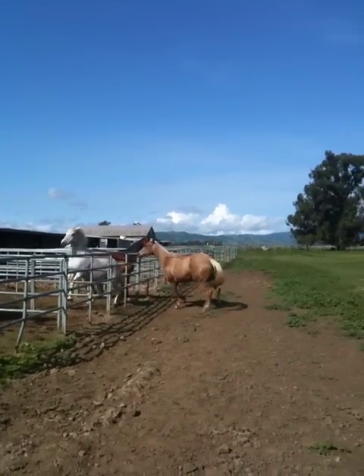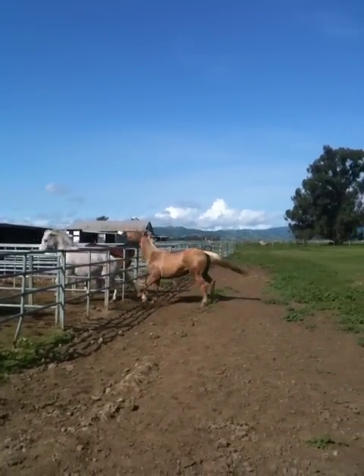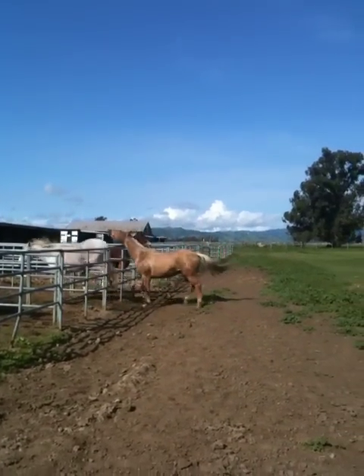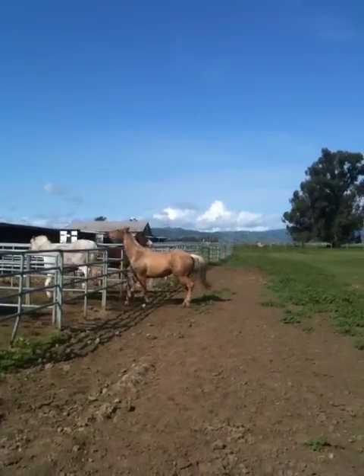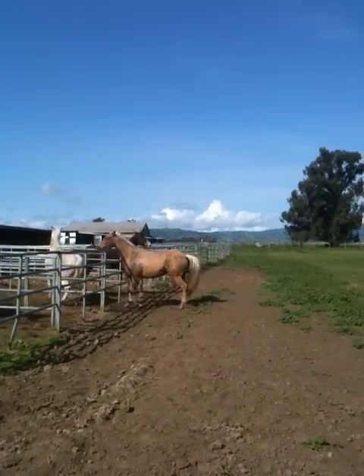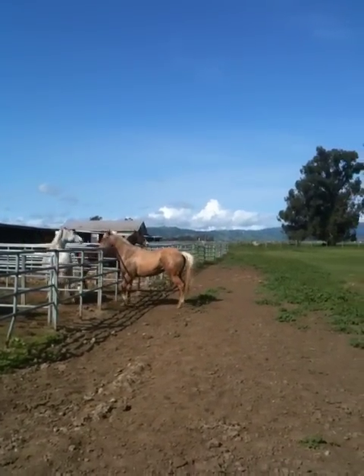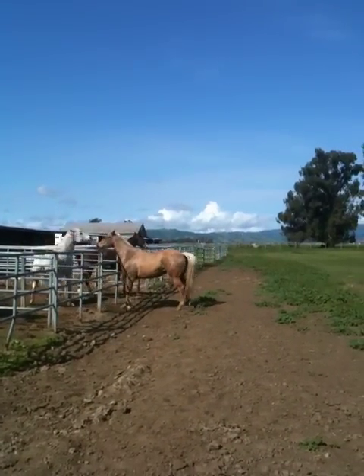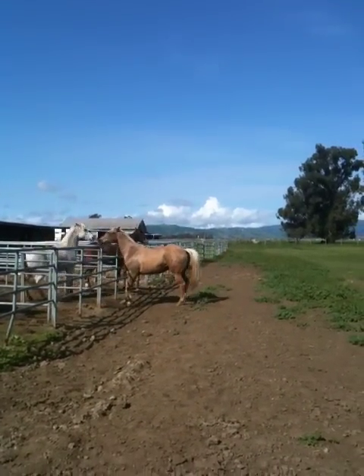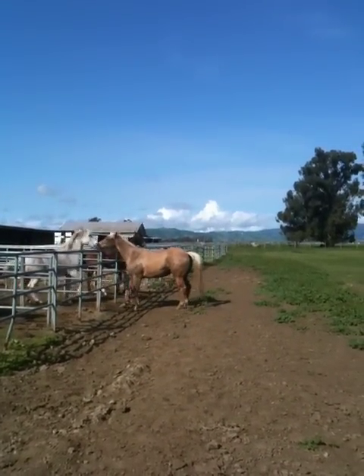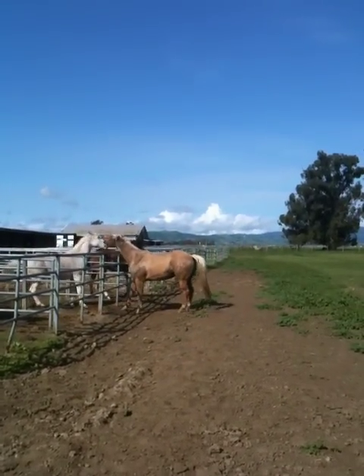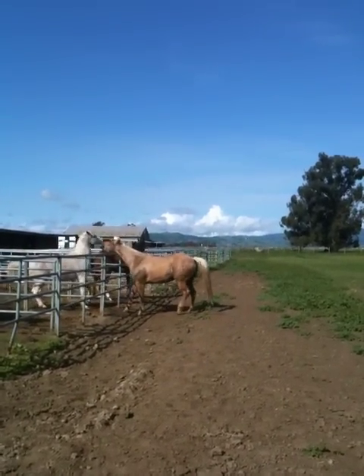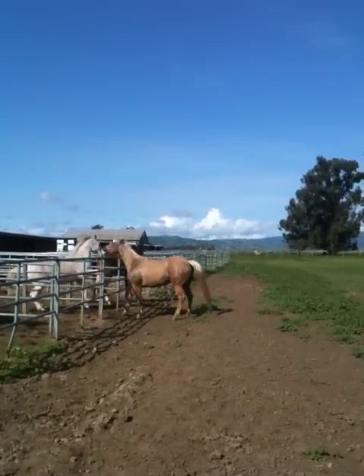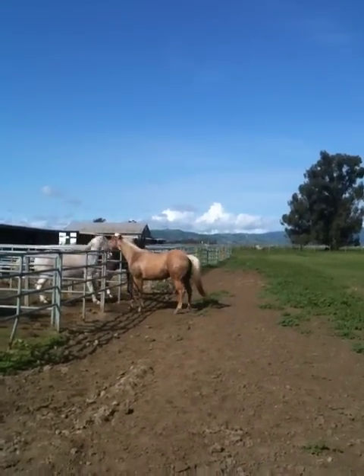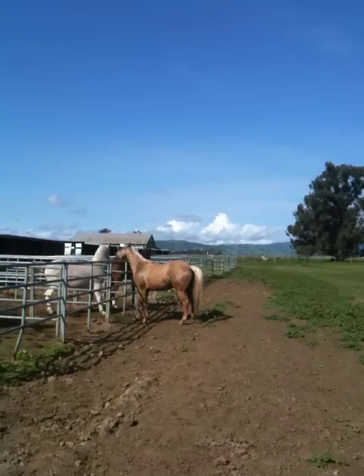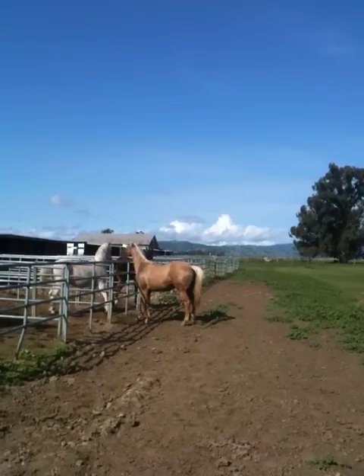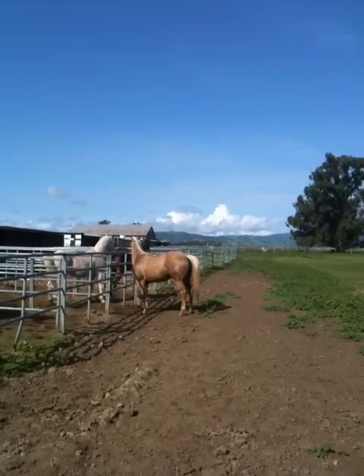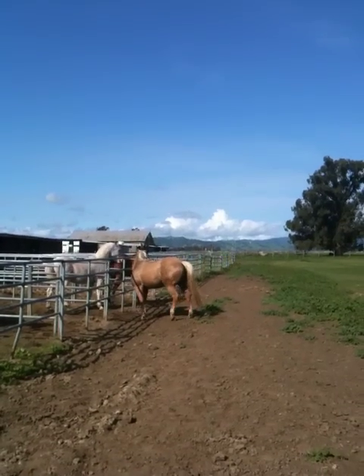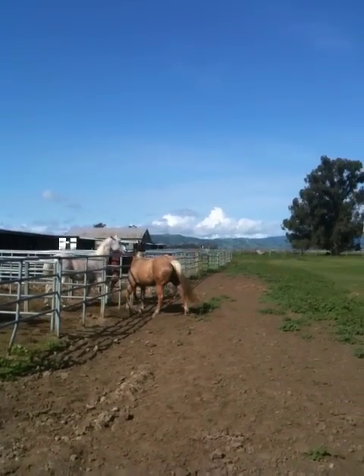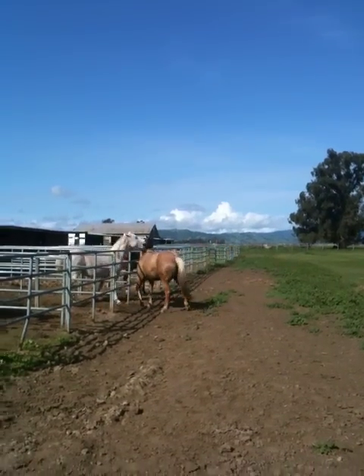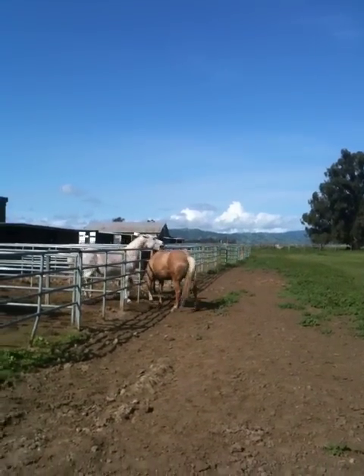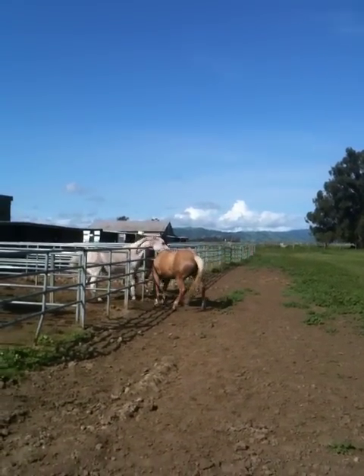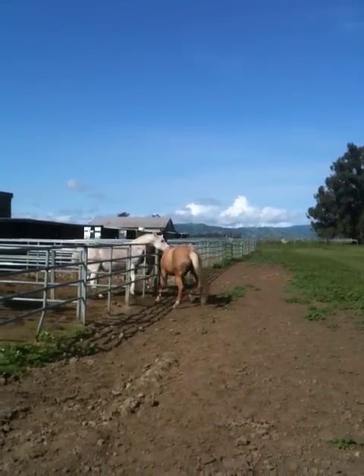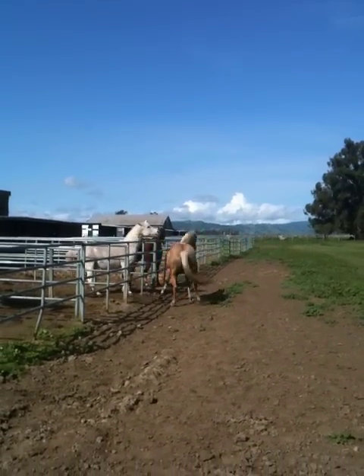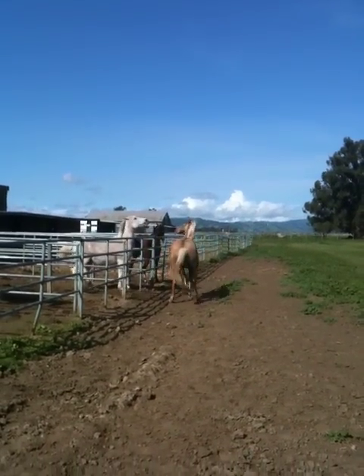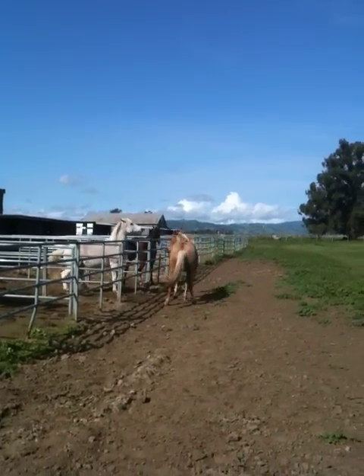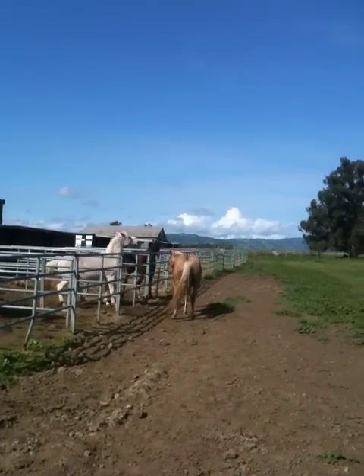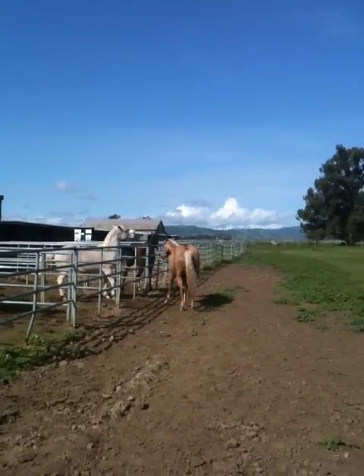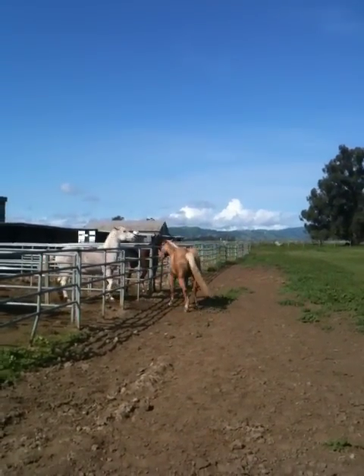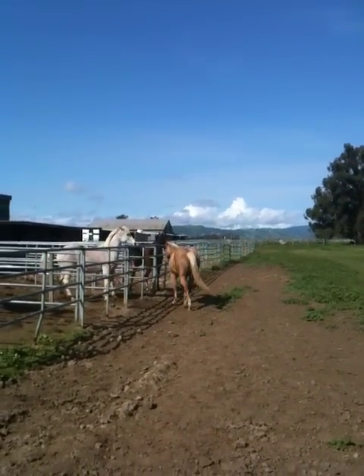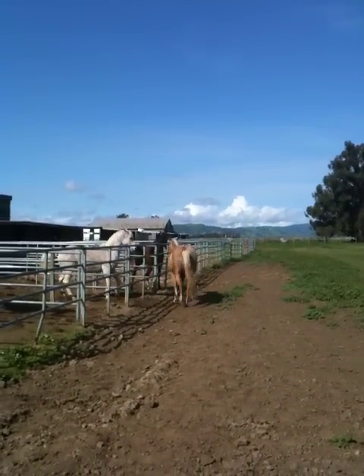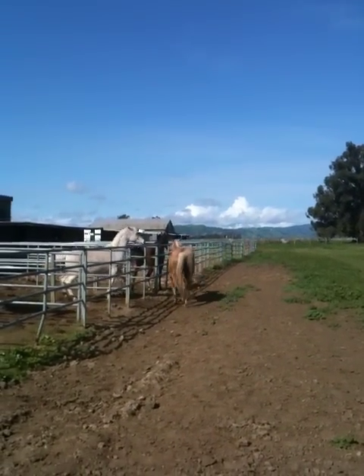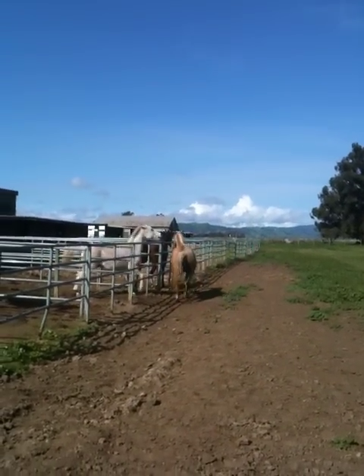These horses are playing. A lot of people think — oh my god — I get called sometimes saying your horse is fighting. These horses don't fight. This is playing. Know the difference.